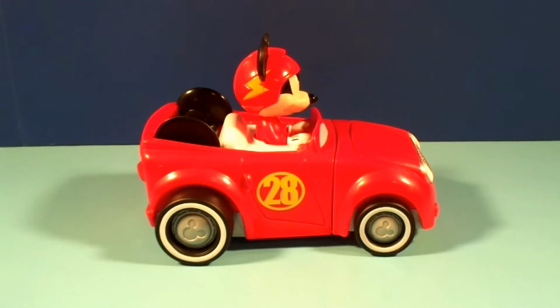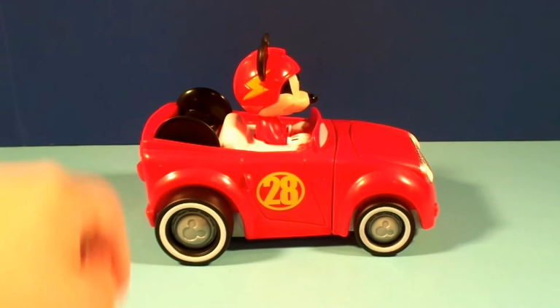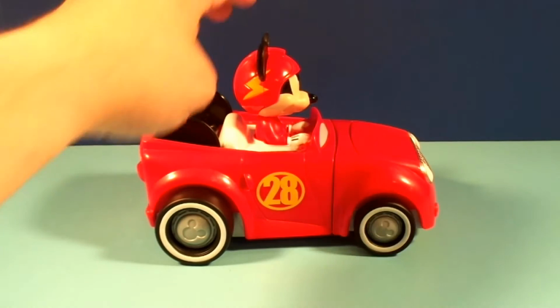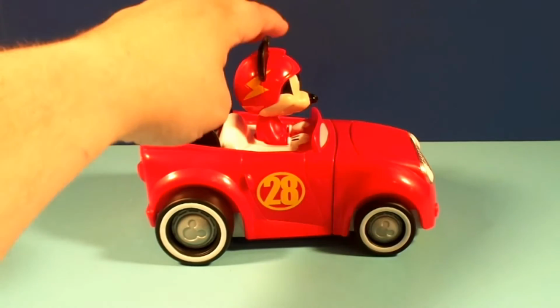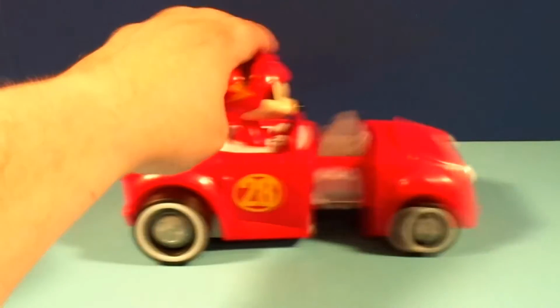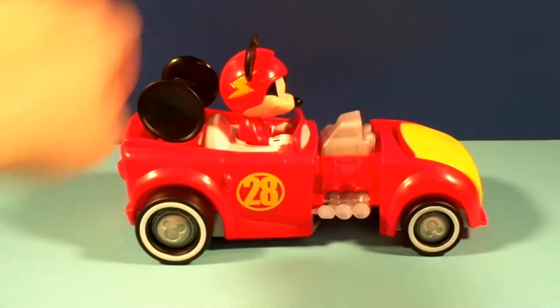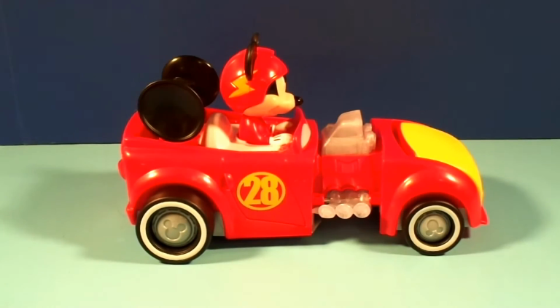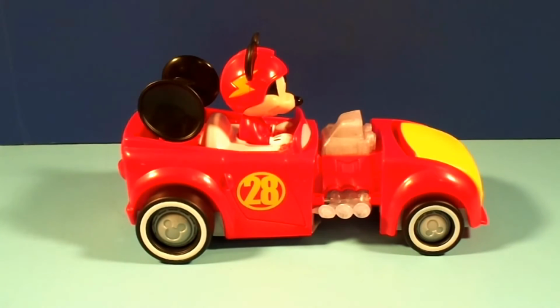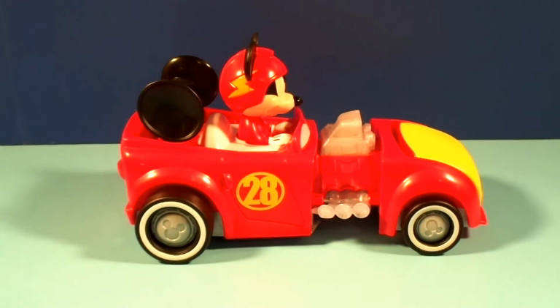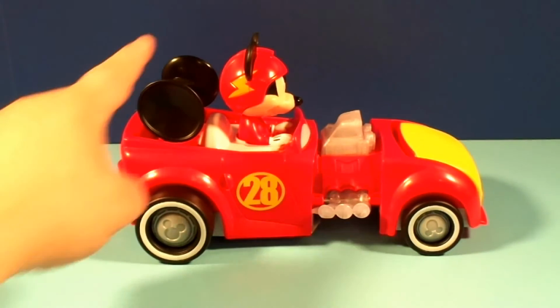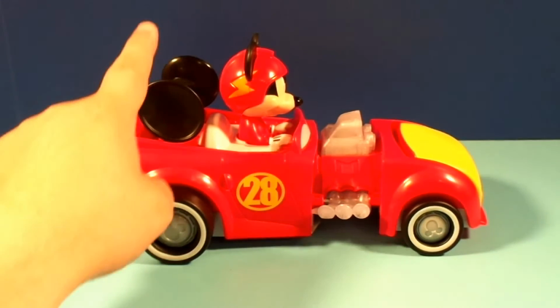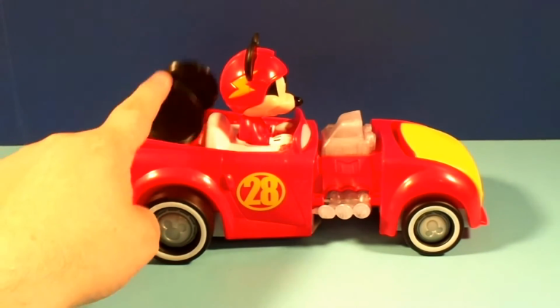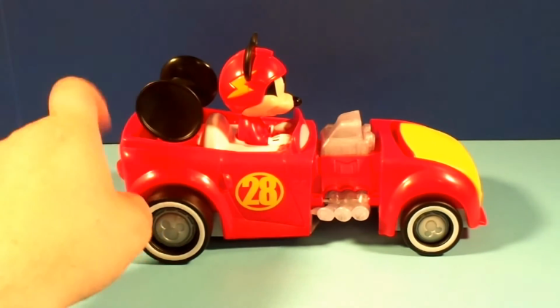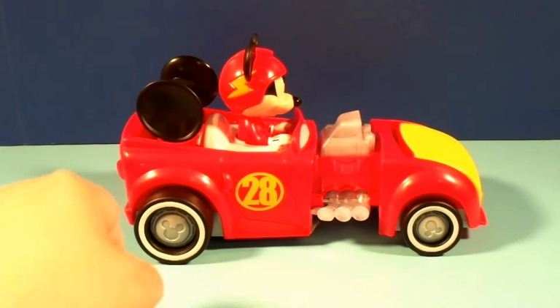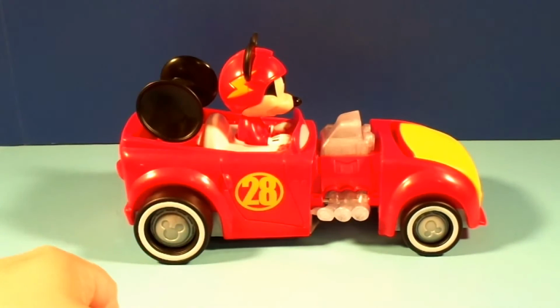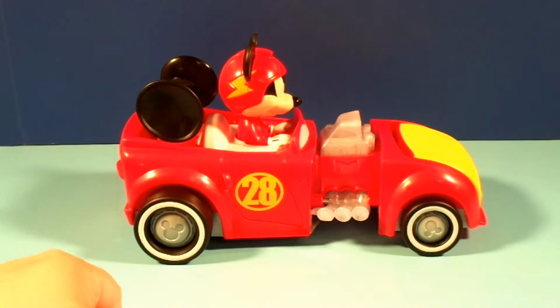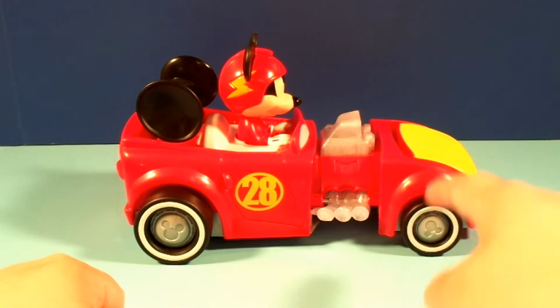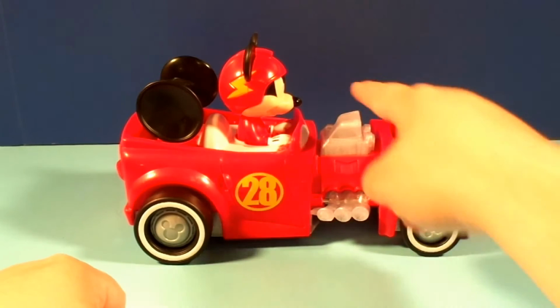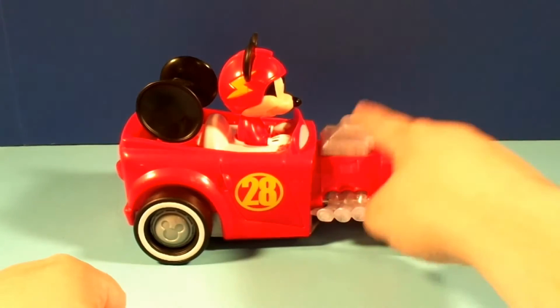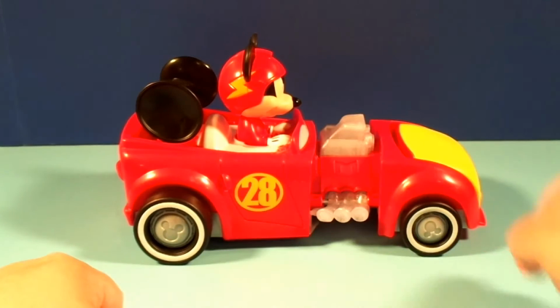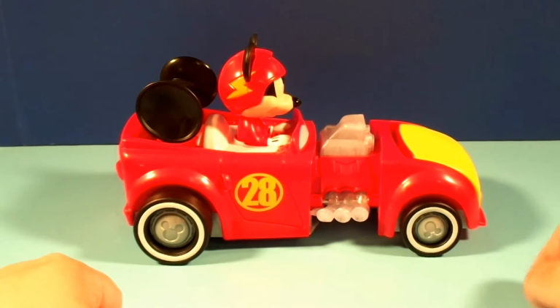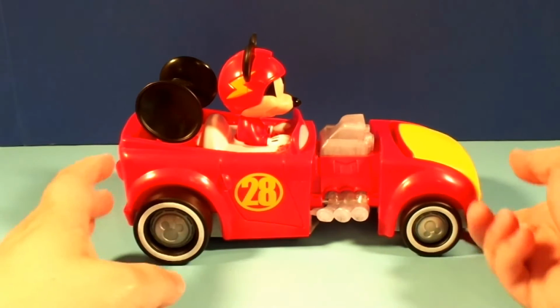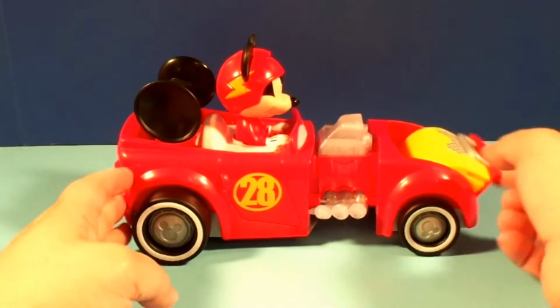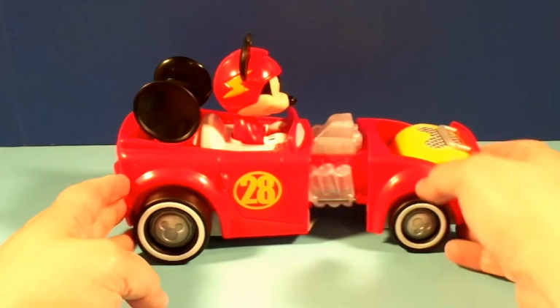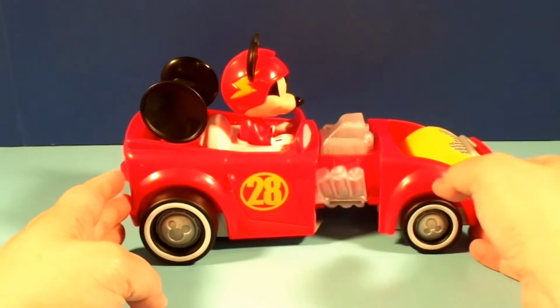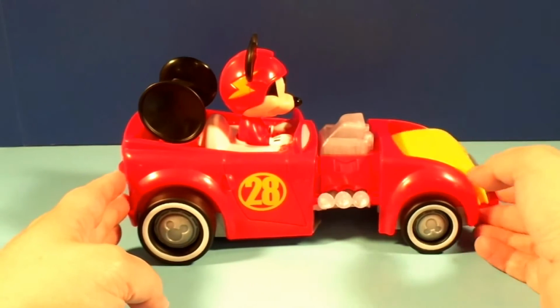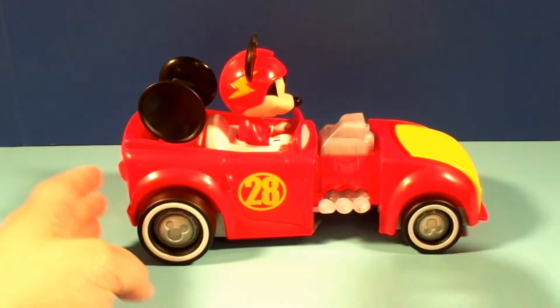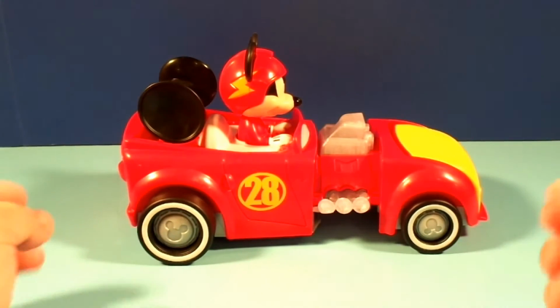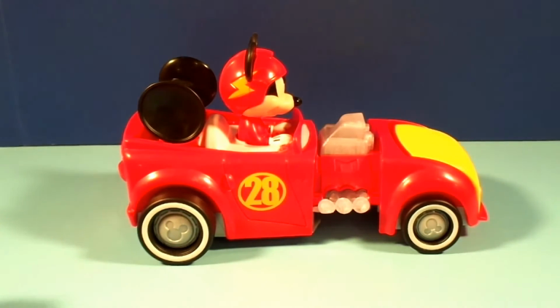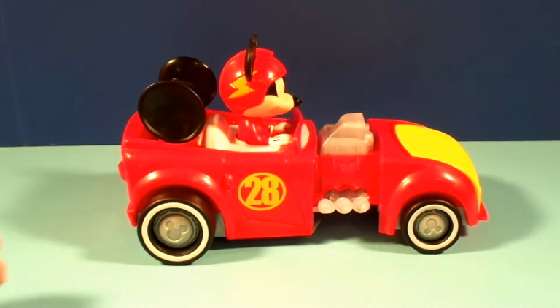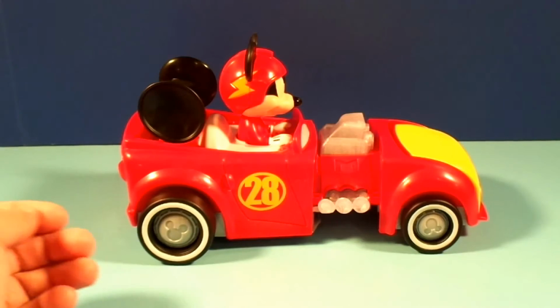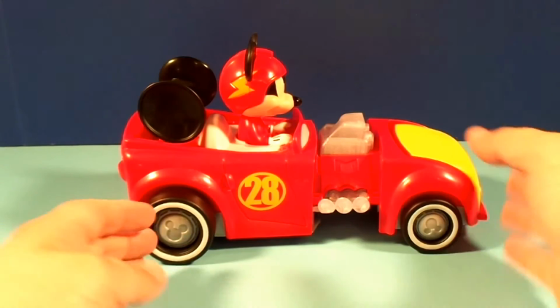You just press Mickey to transform, and the spoiler pops out, the engine pops up, and the hood flips over. This thing is awesome.